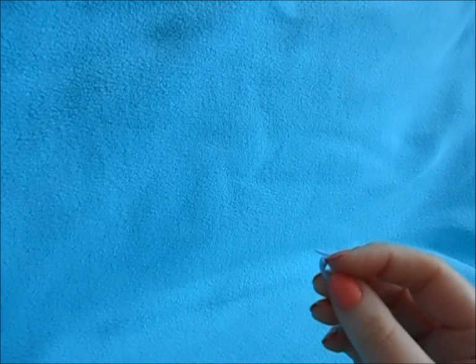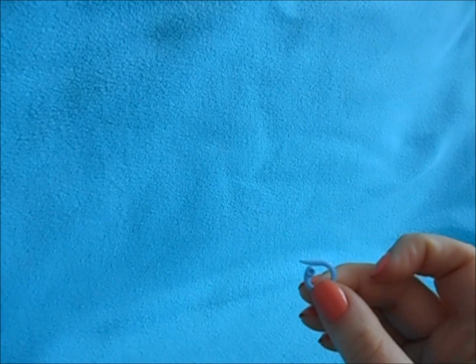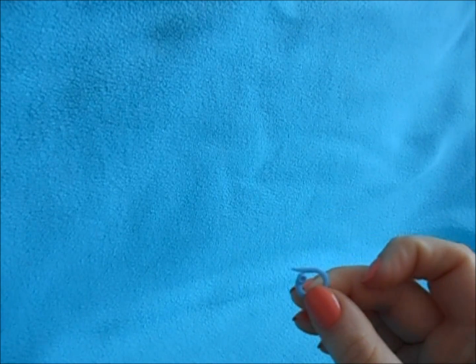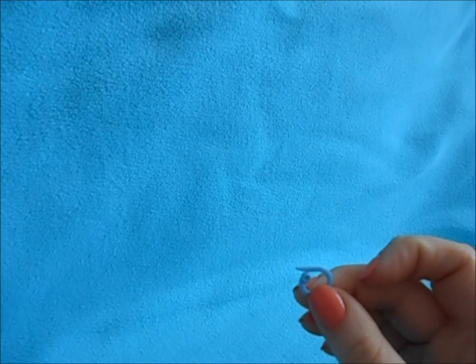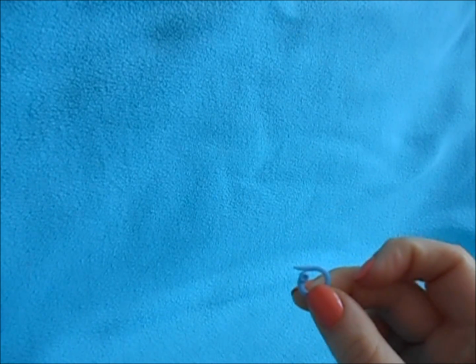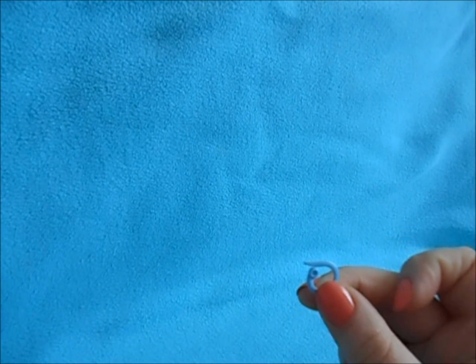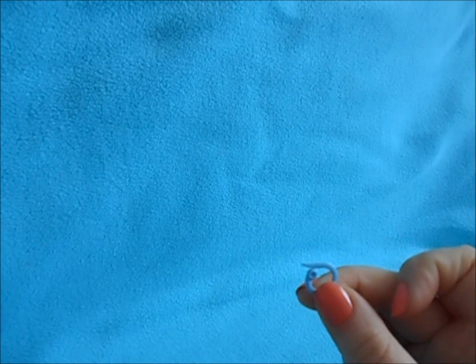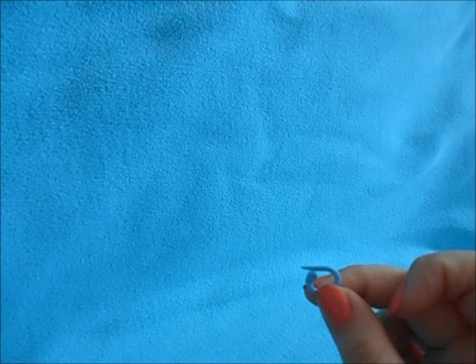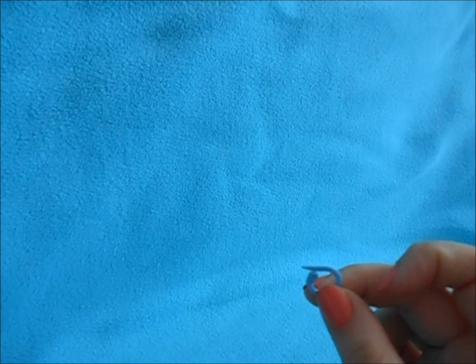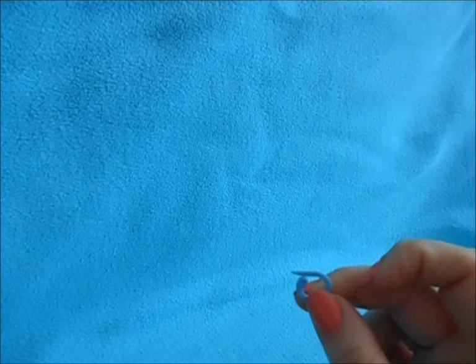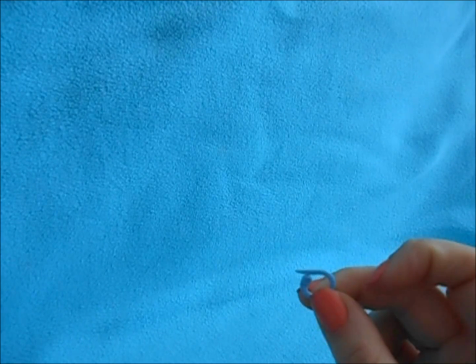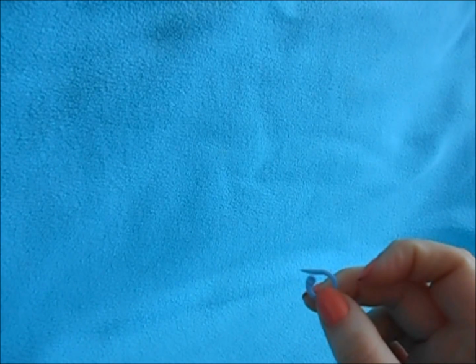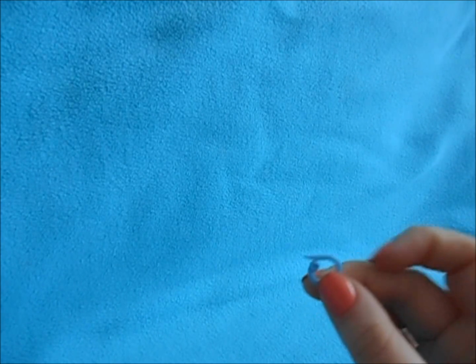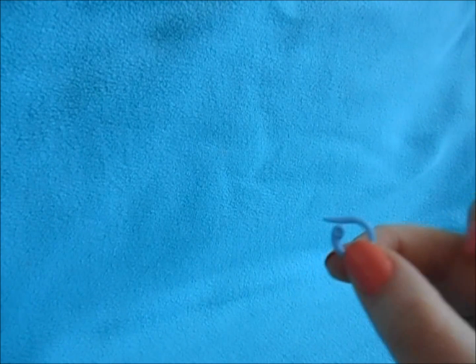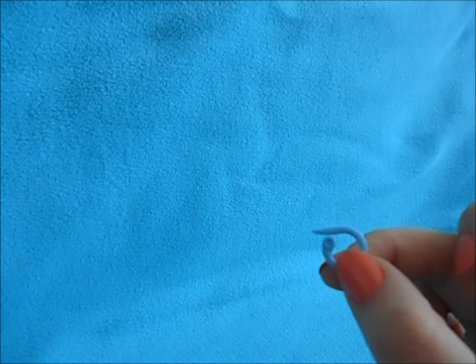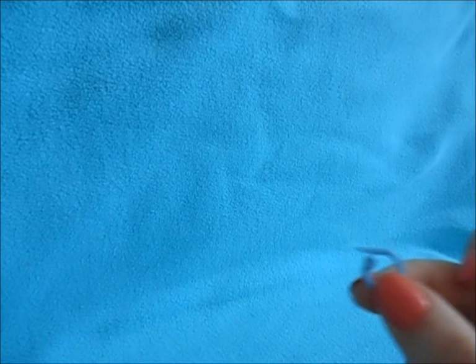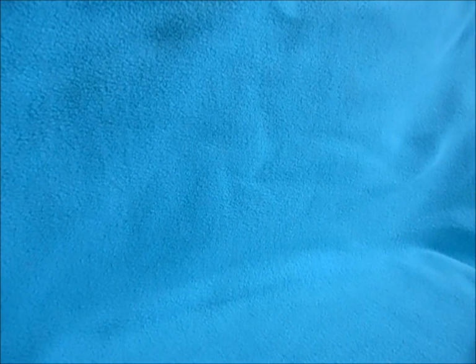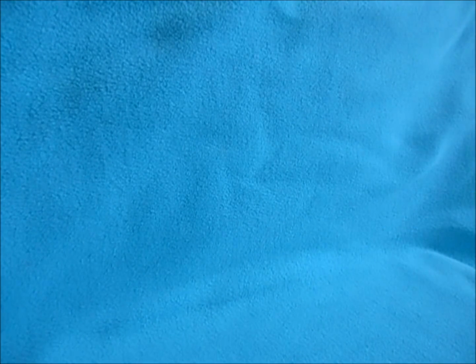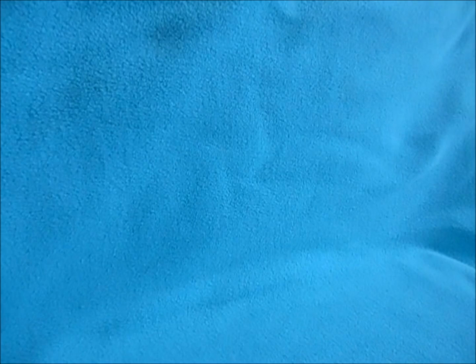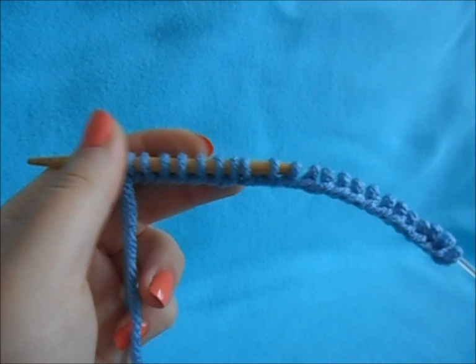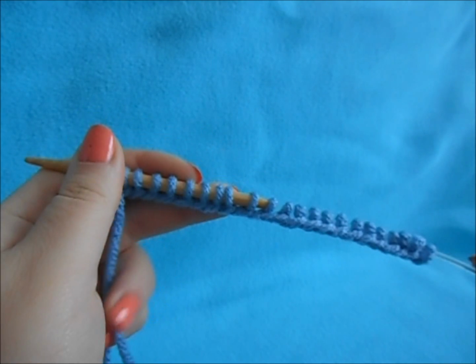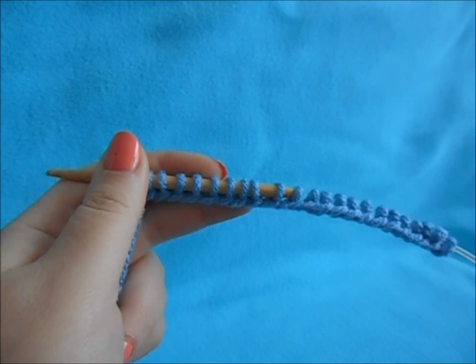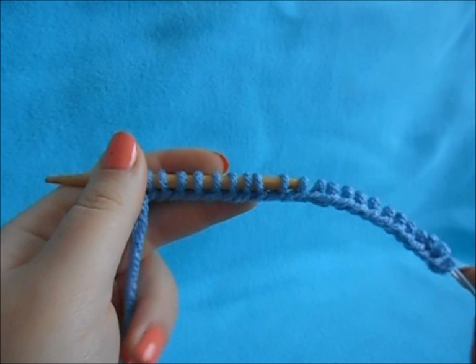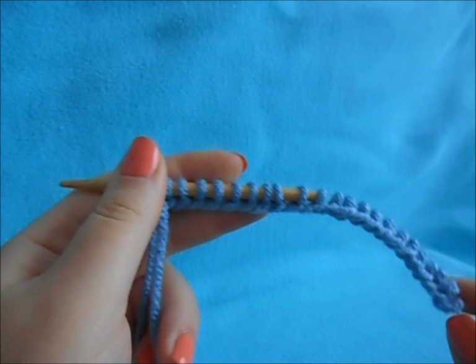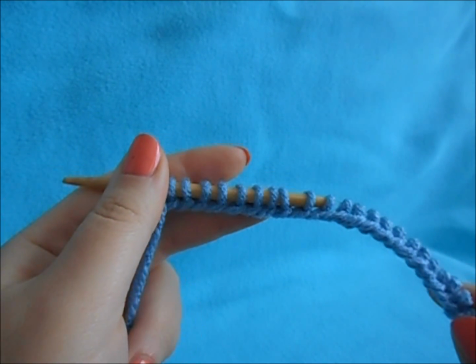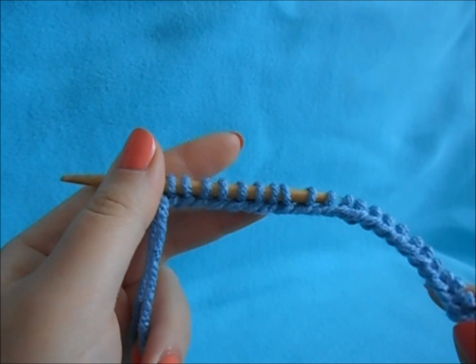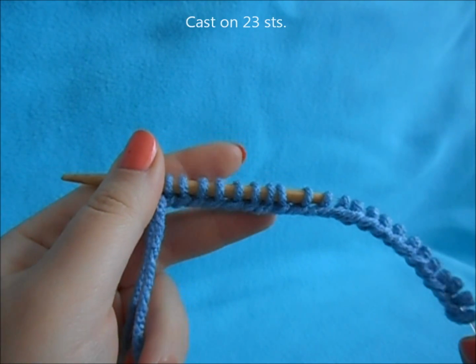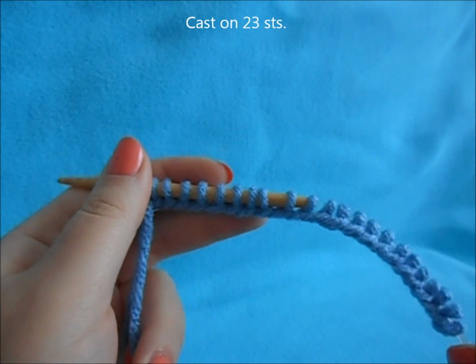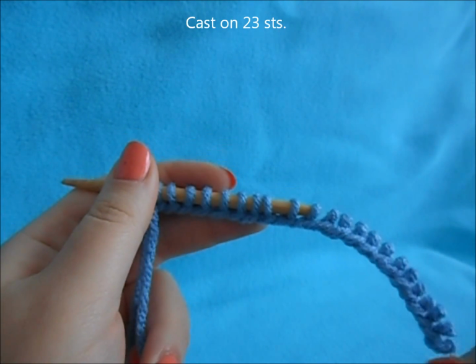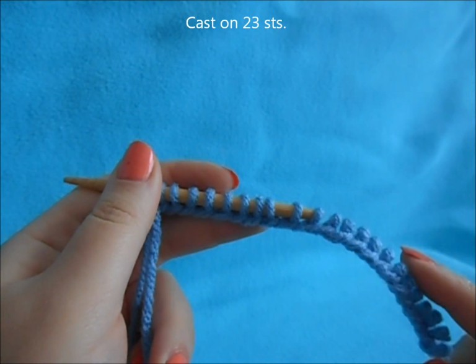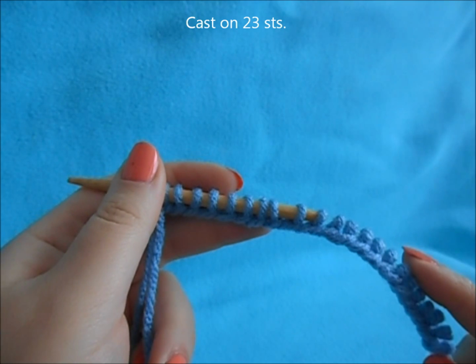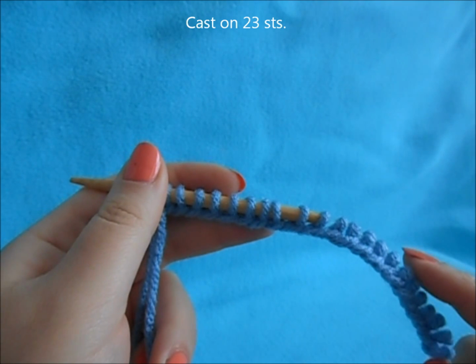You'll also need a removable stitch marker or a piece of contrasting color thread, because we'll use this to mark the center of our hat when we're finished. So you need it removable or a piece of thread. Start off by choosing whatever cast on you prefer and cast on 23 stitches.